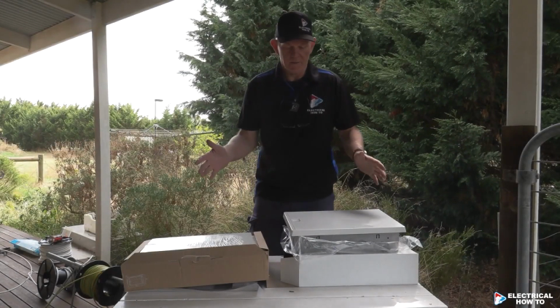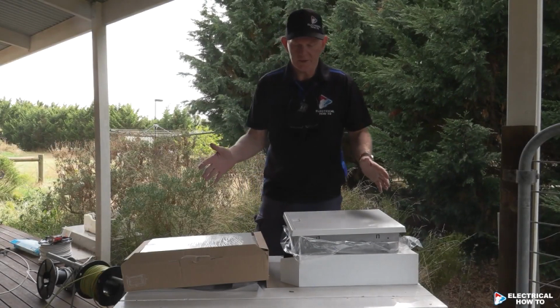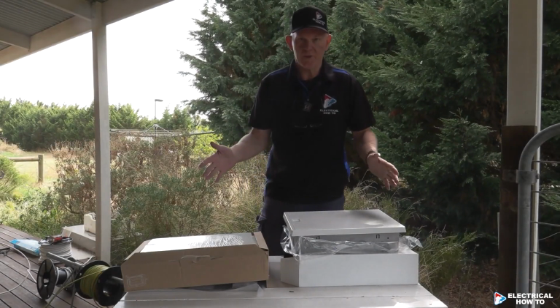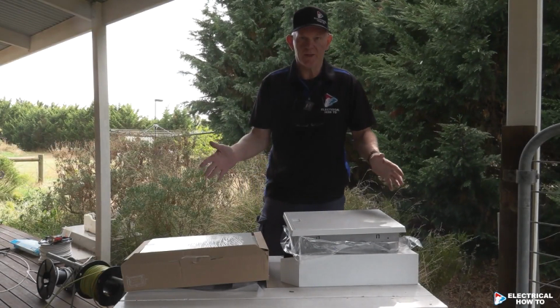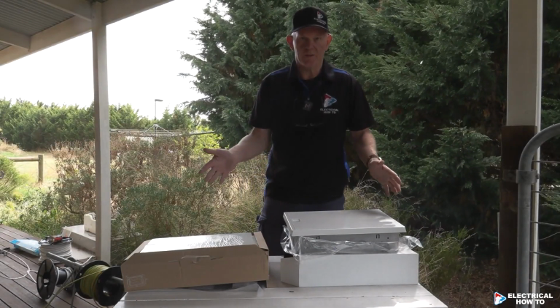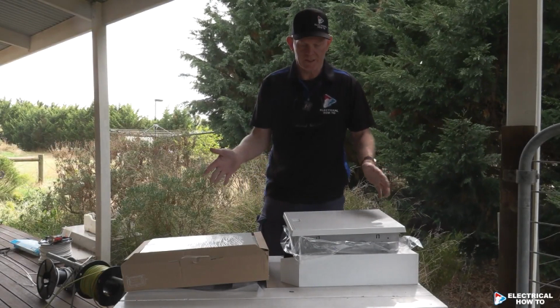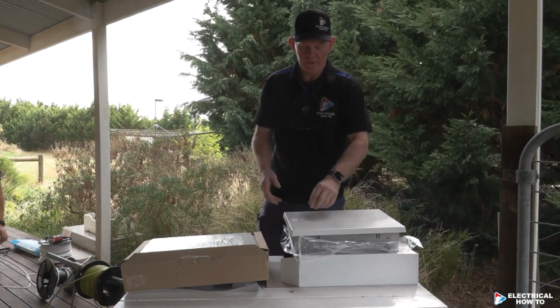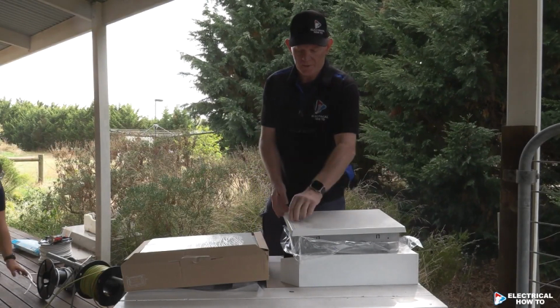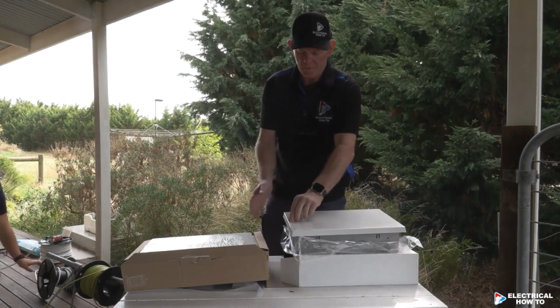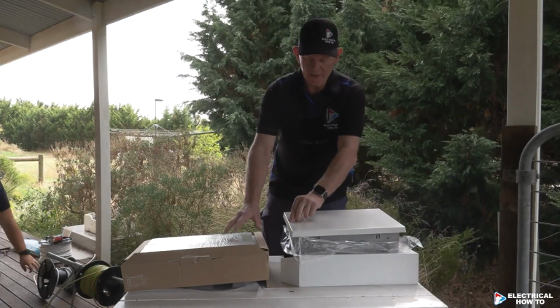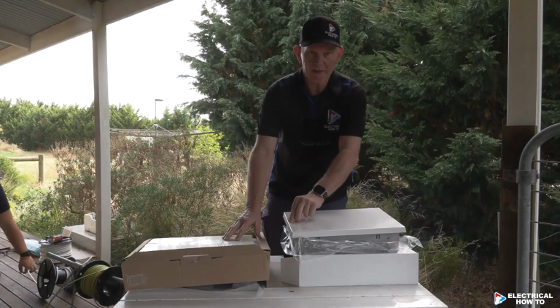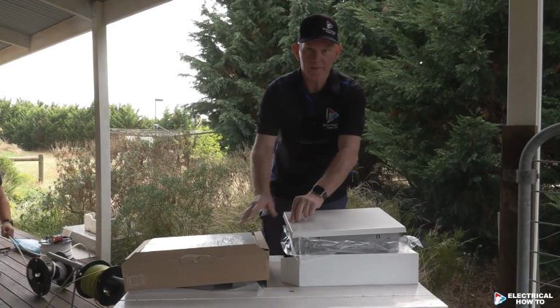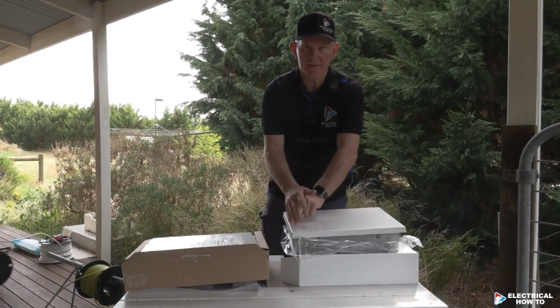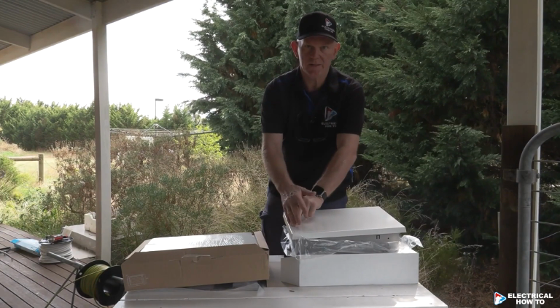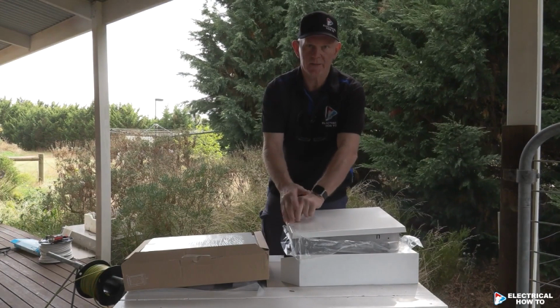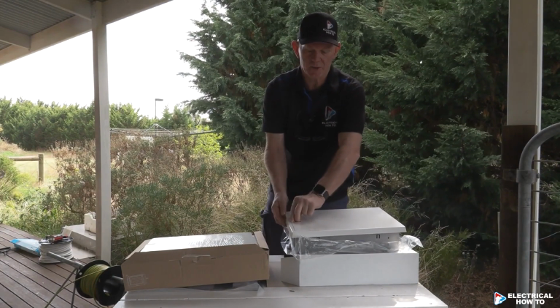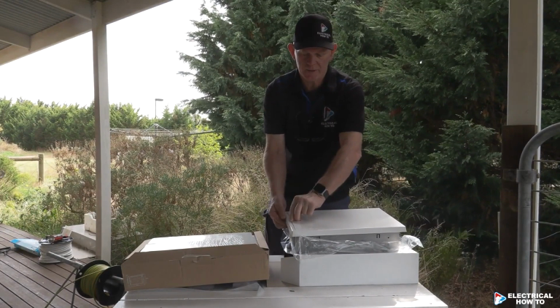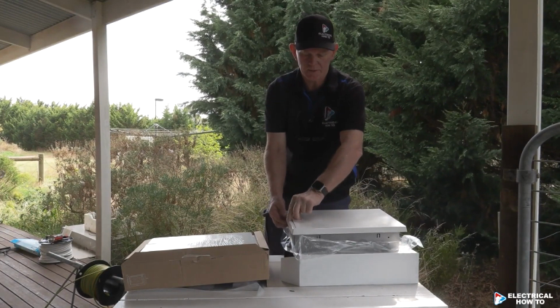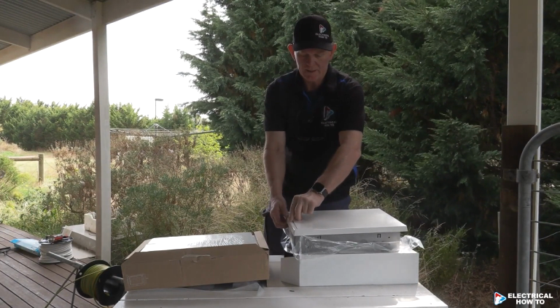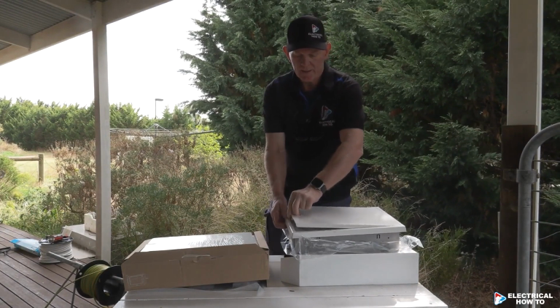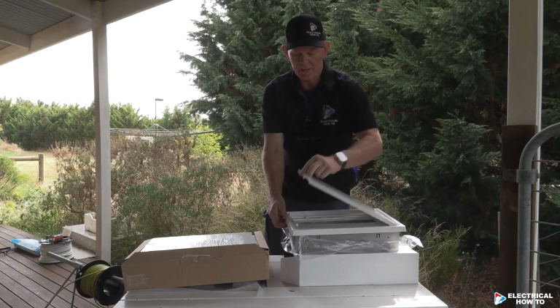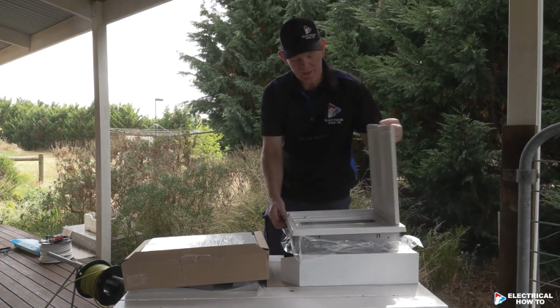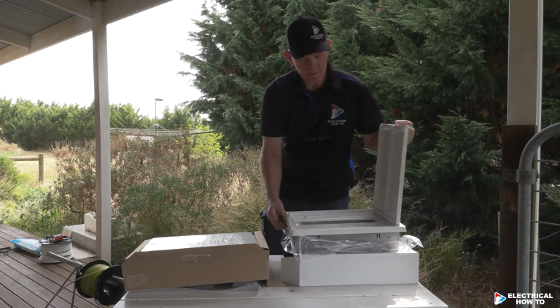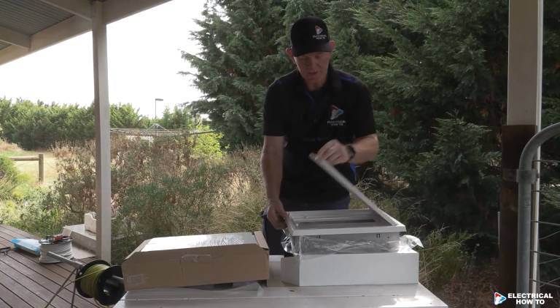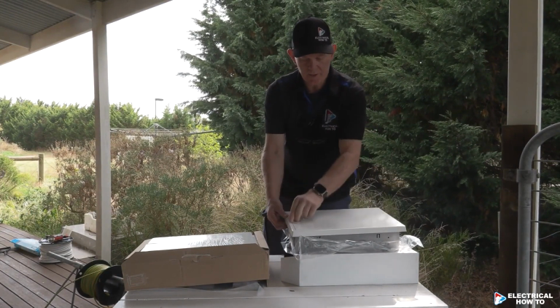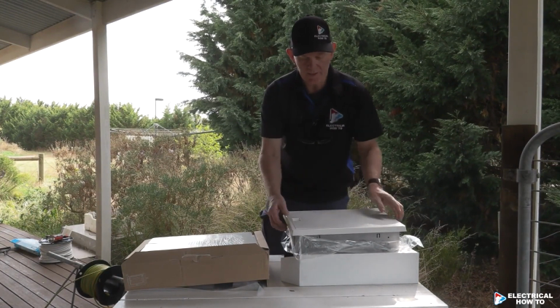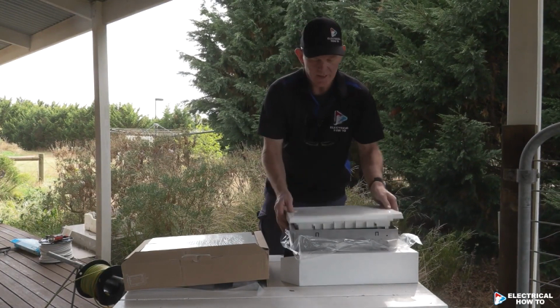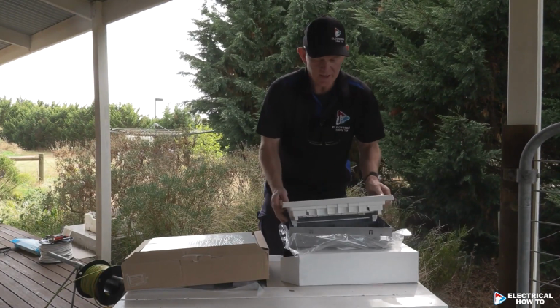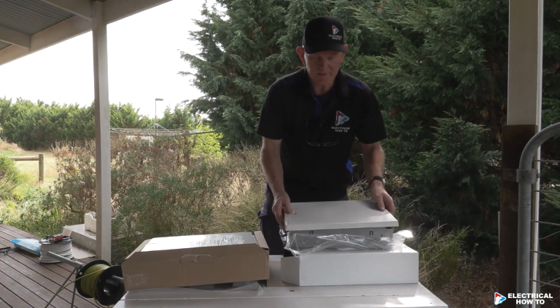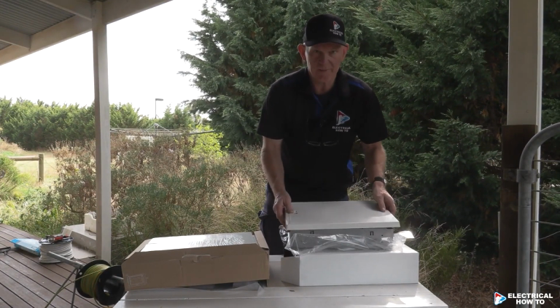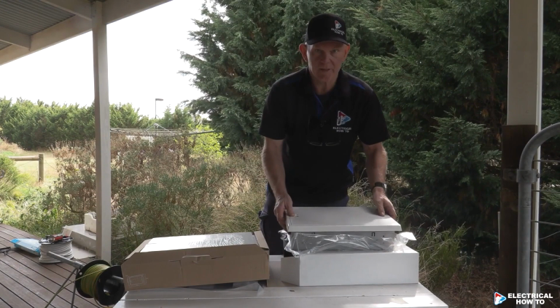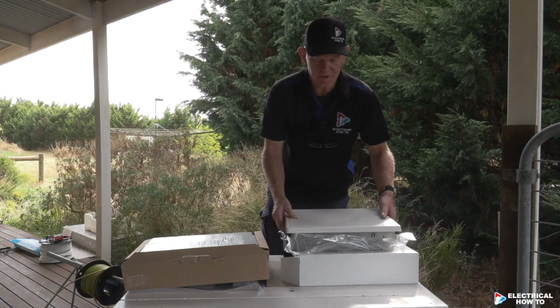Here we've got two internal switchboards: a 17-module Clipsal and an 18-module Hagar. I'm just going to quickly have a chat about the difference between the two.